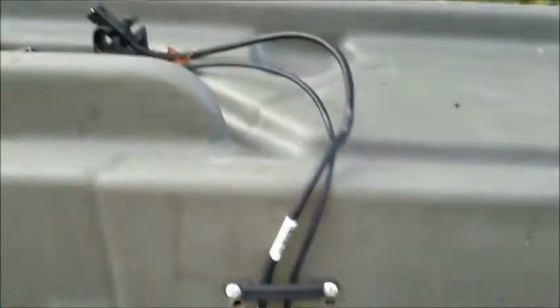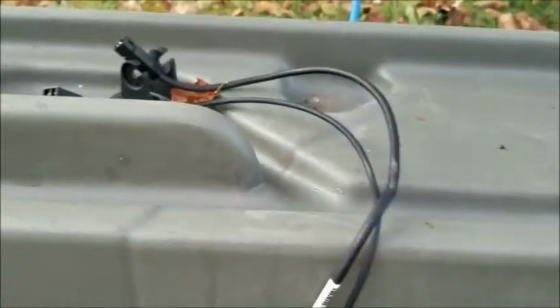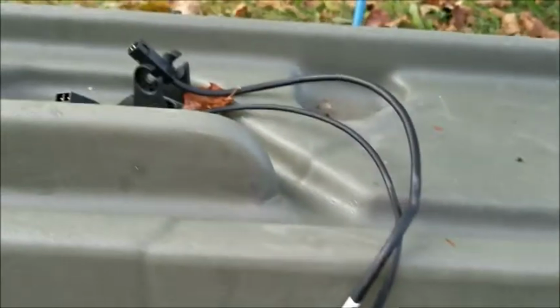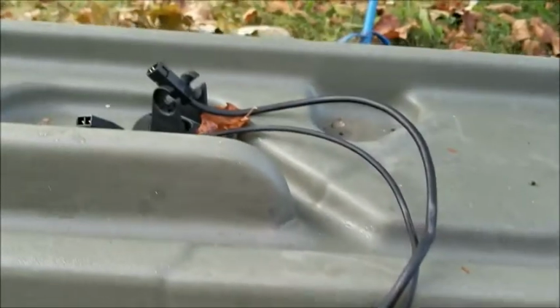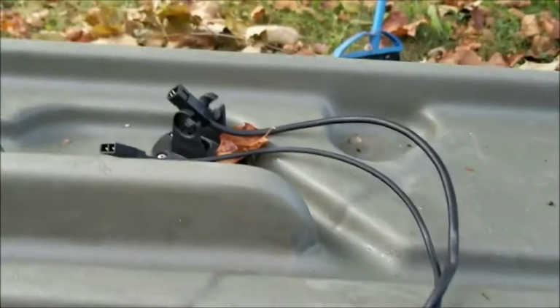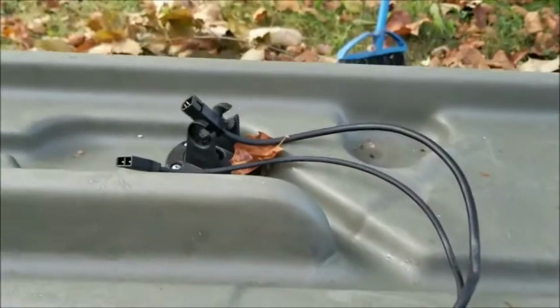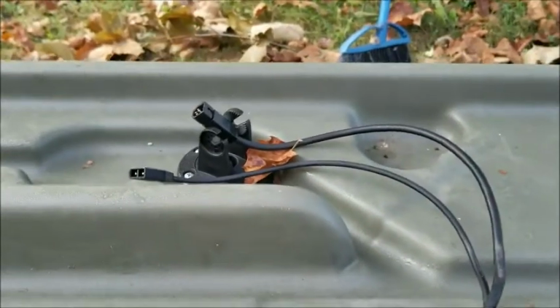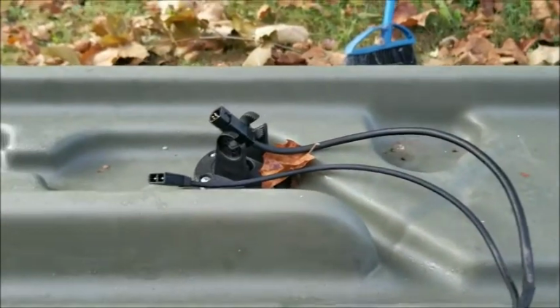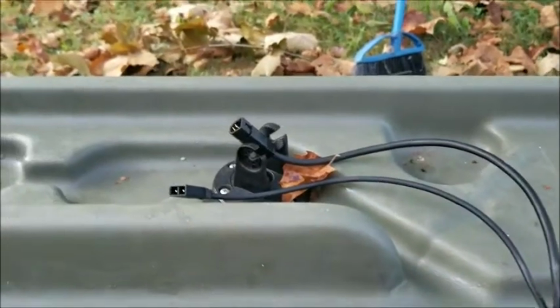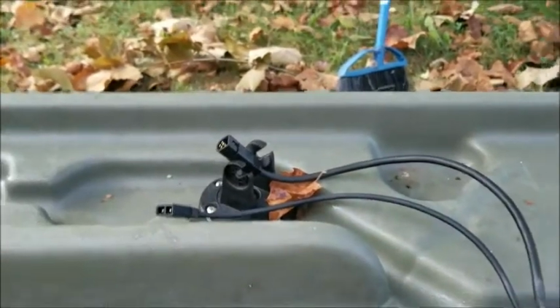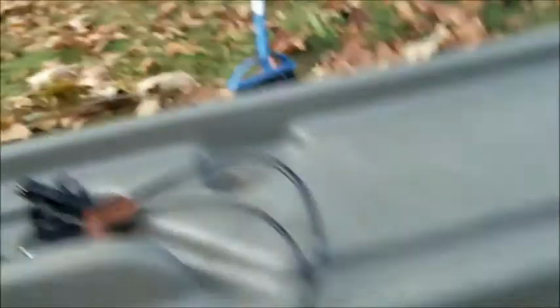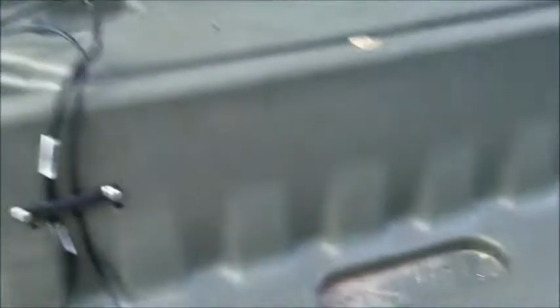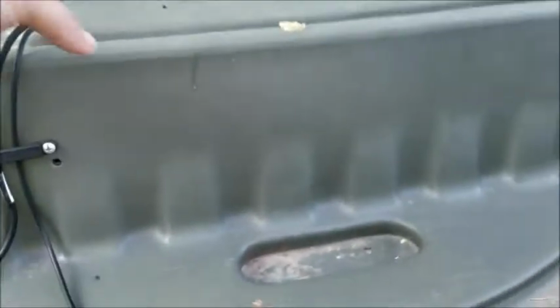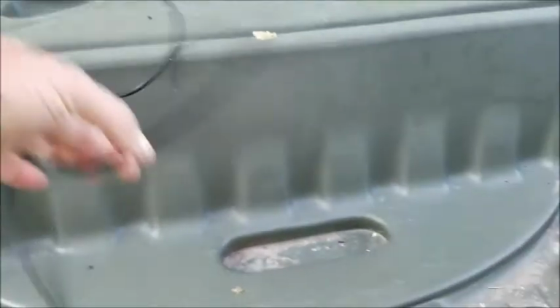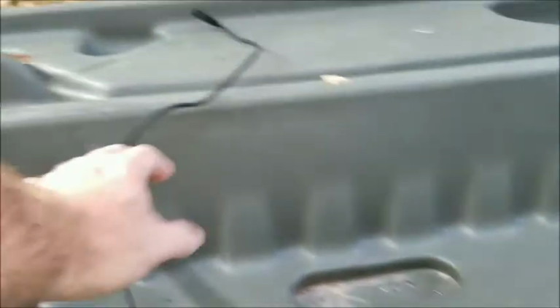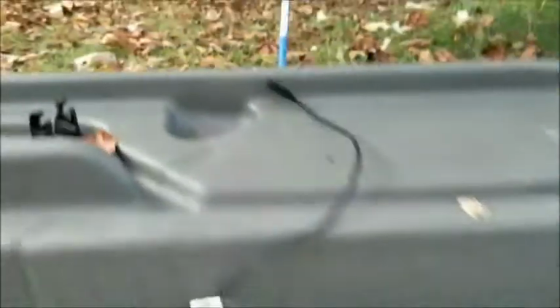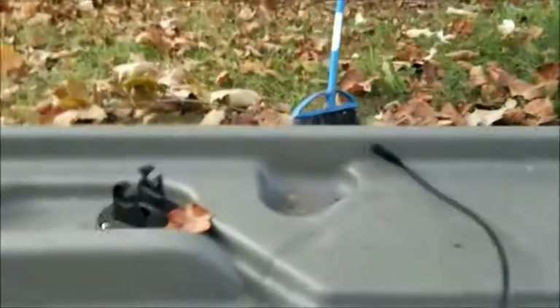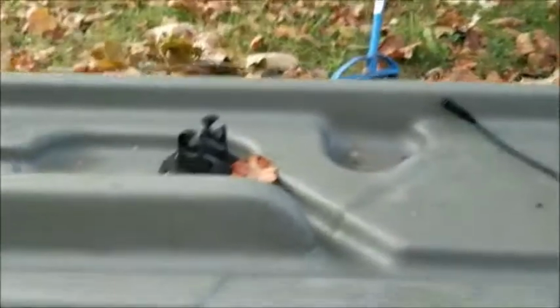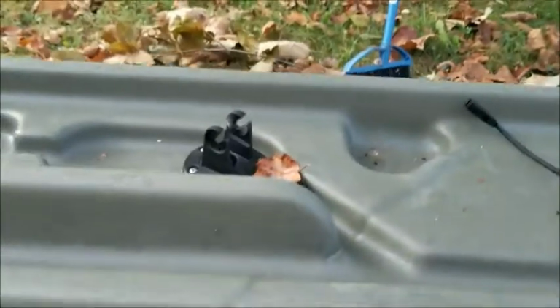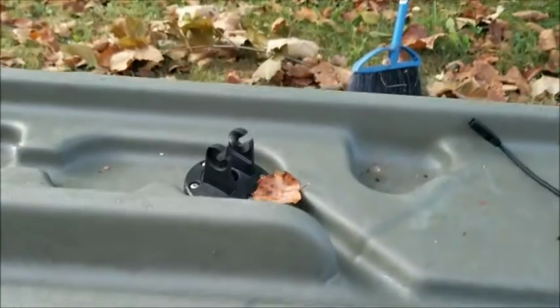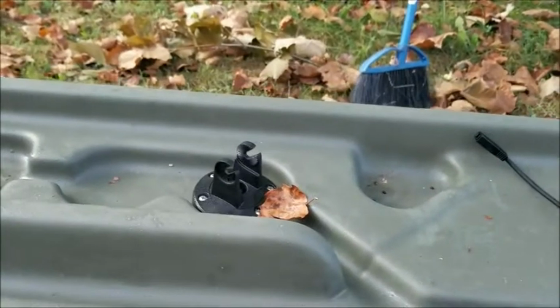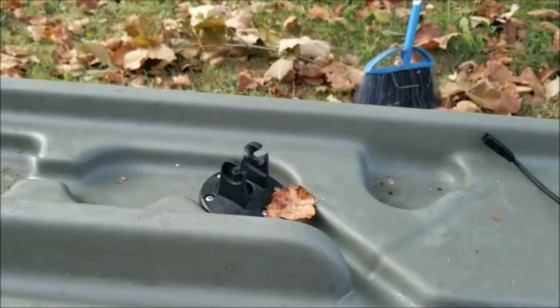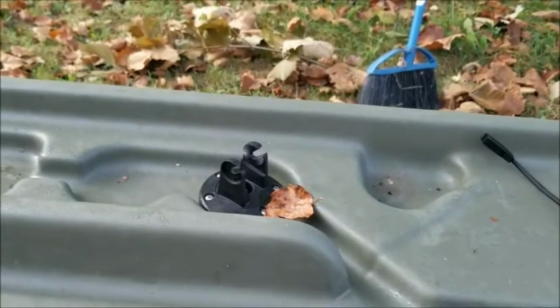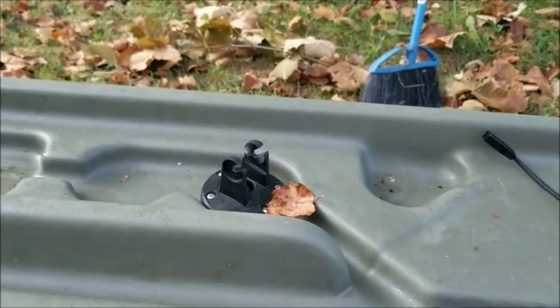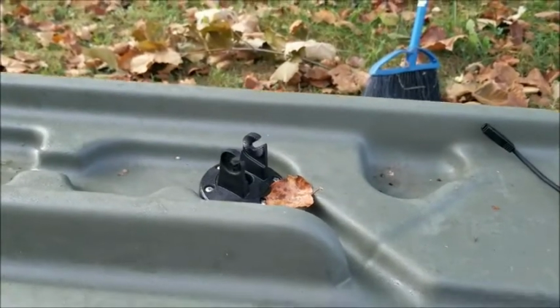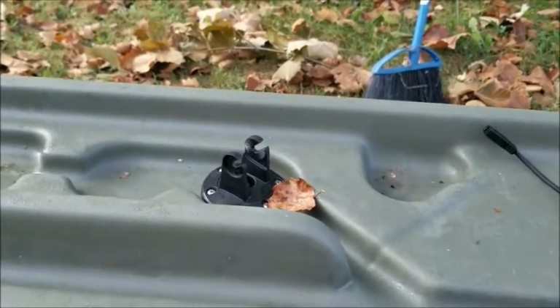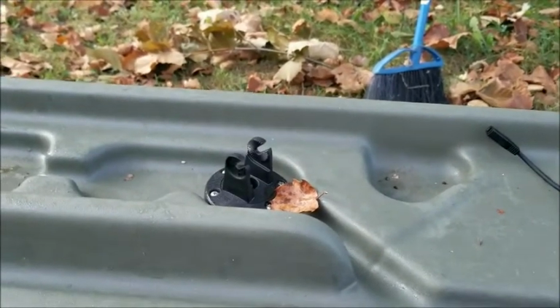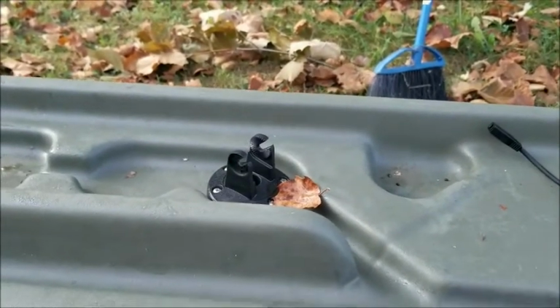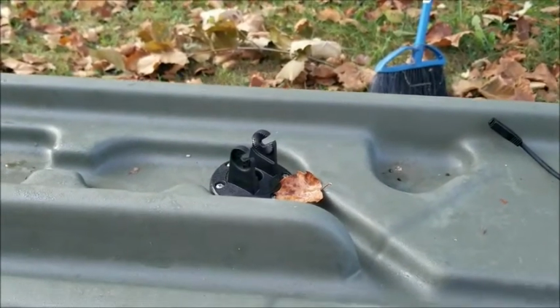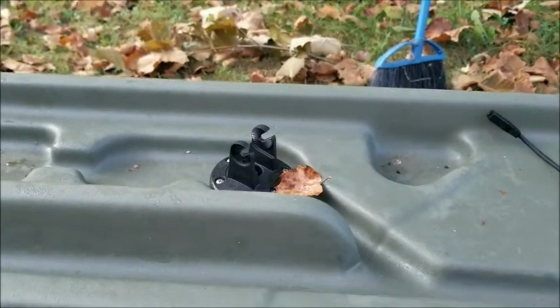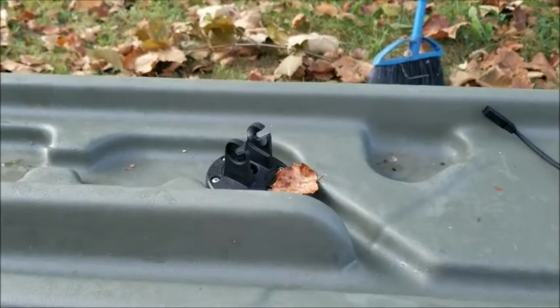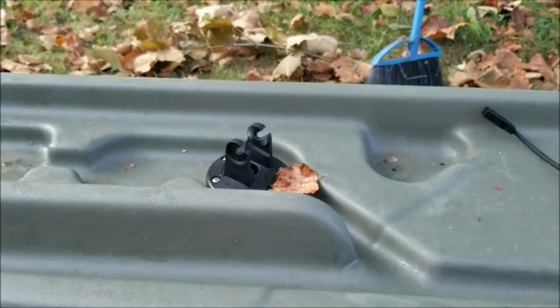Again, transducer wire, power wire coming up, pull it to the side — there's my mount for my PiranhaMax 4DI.